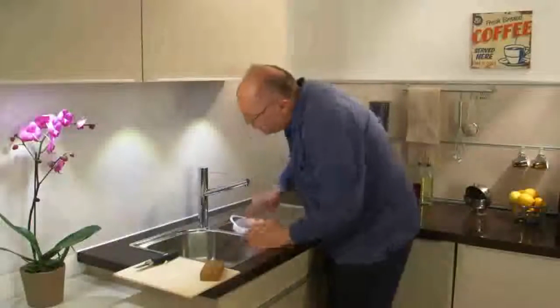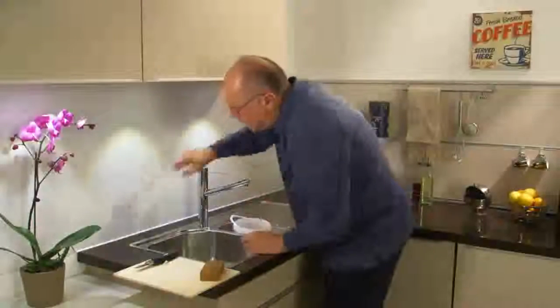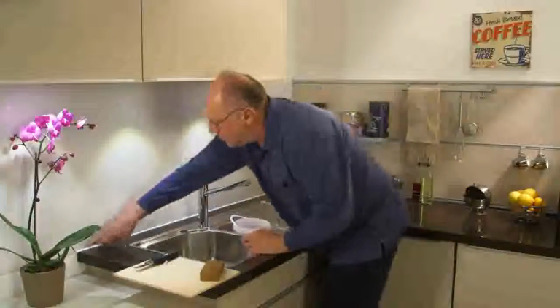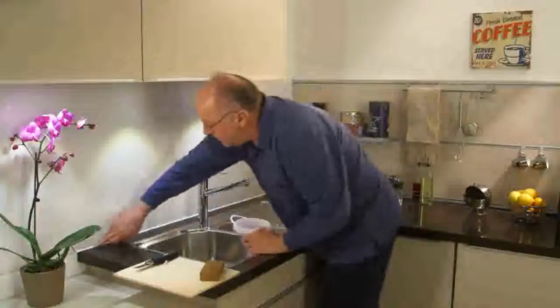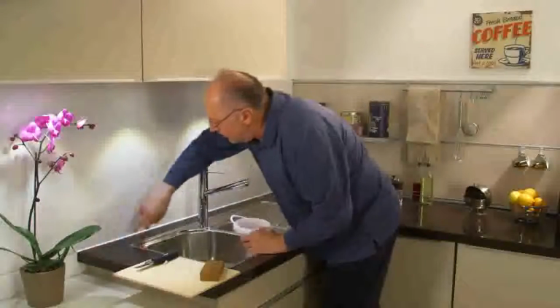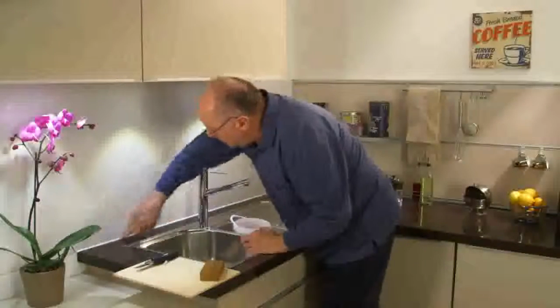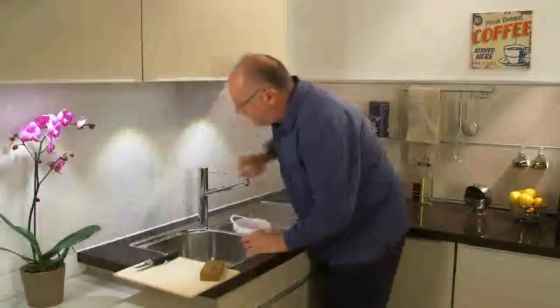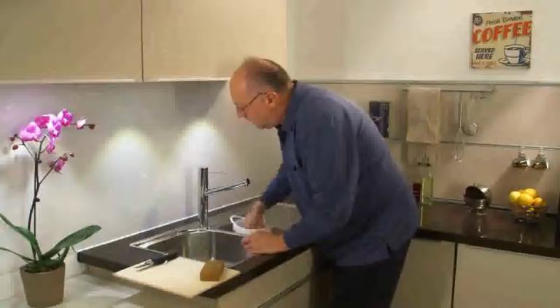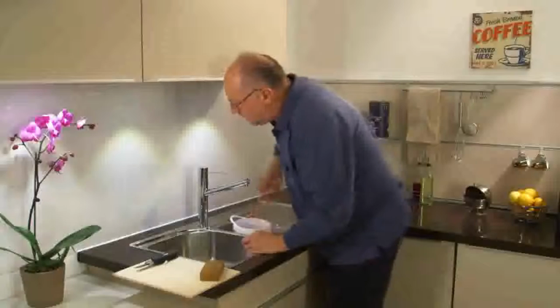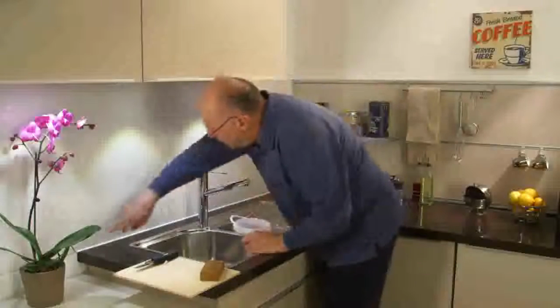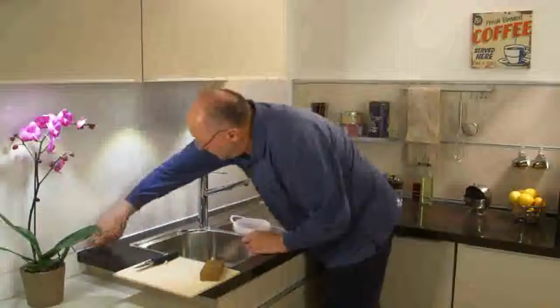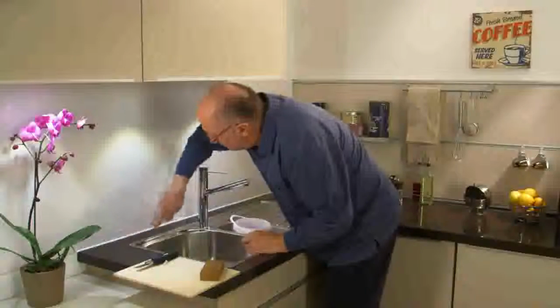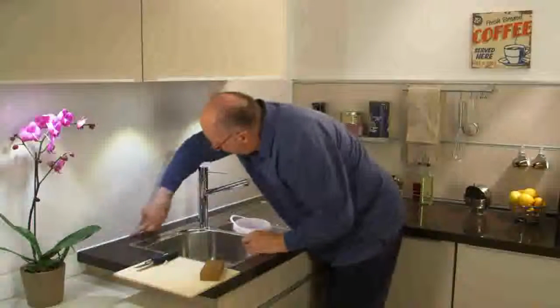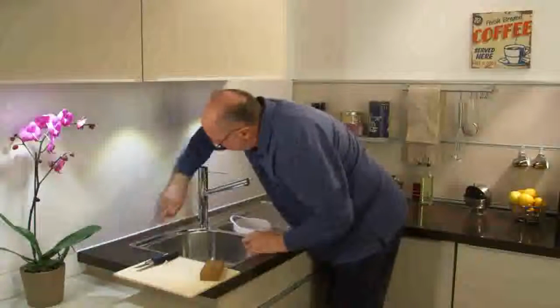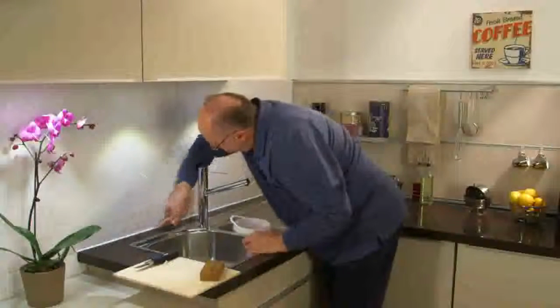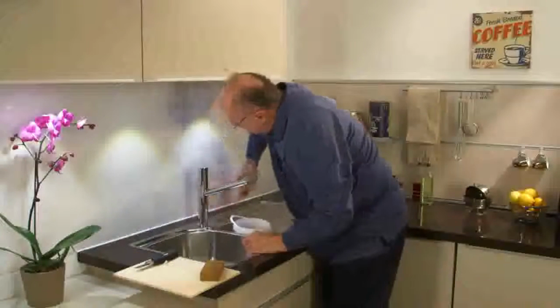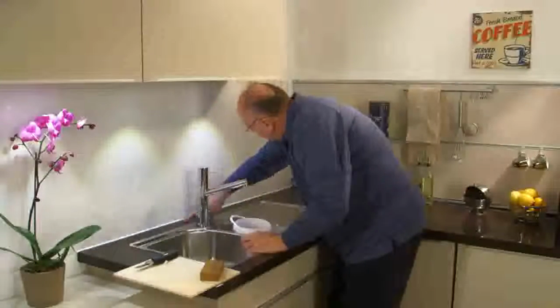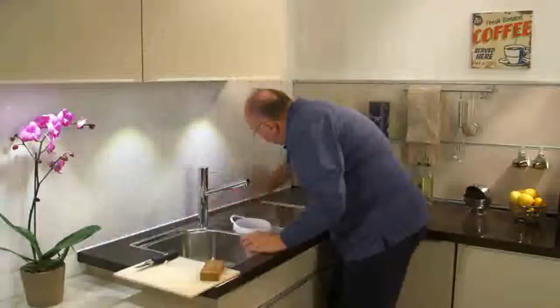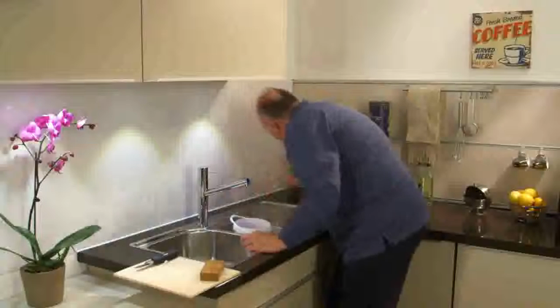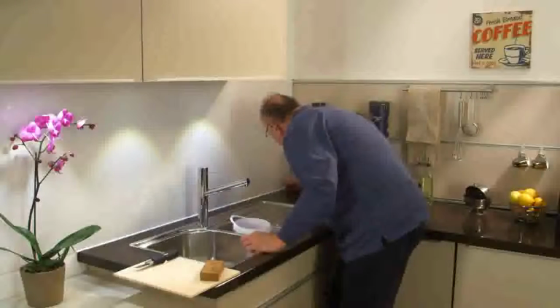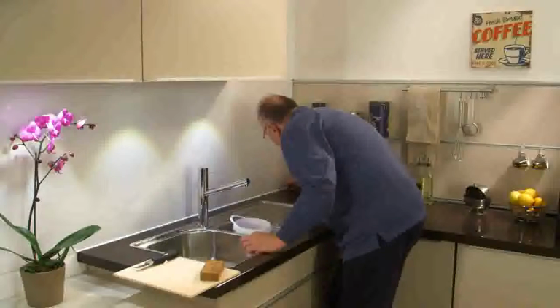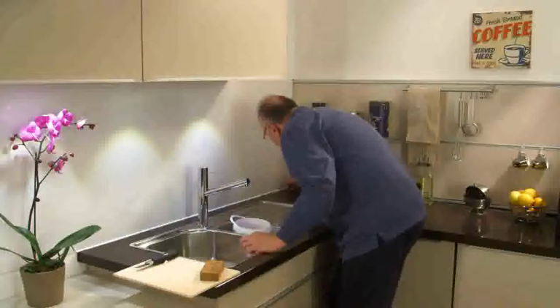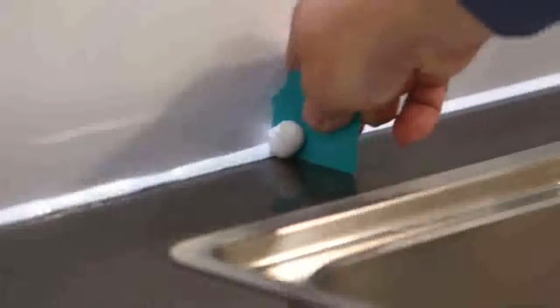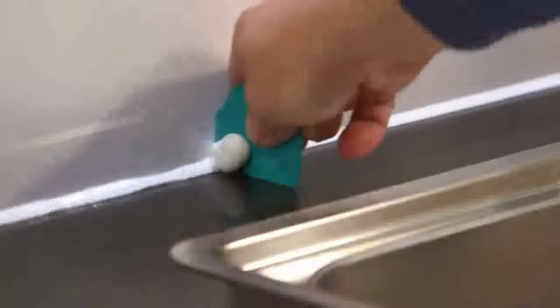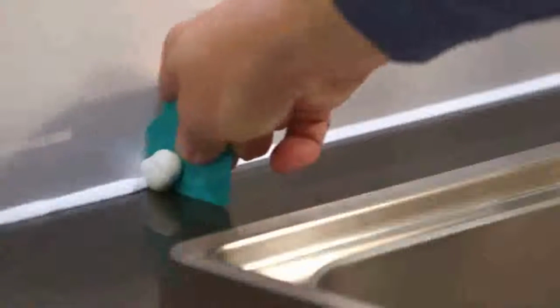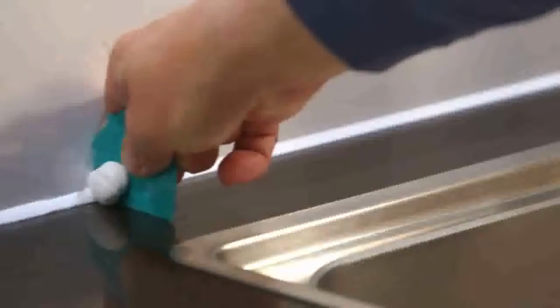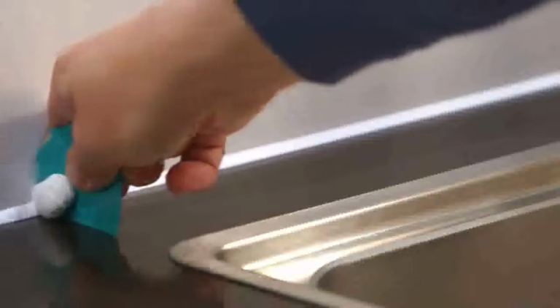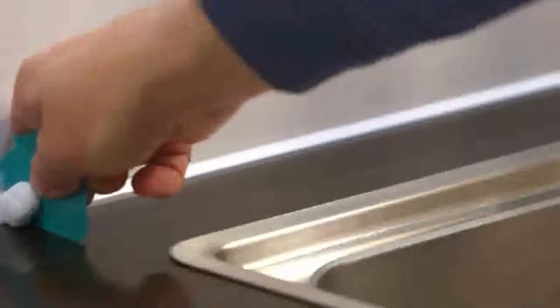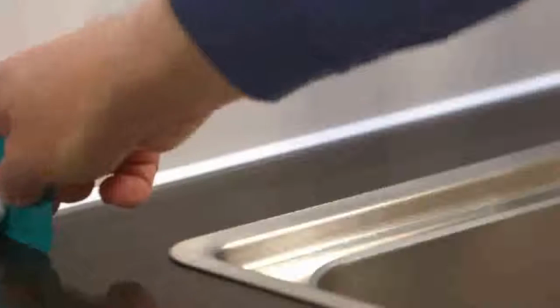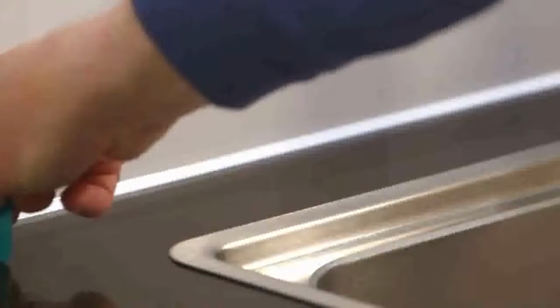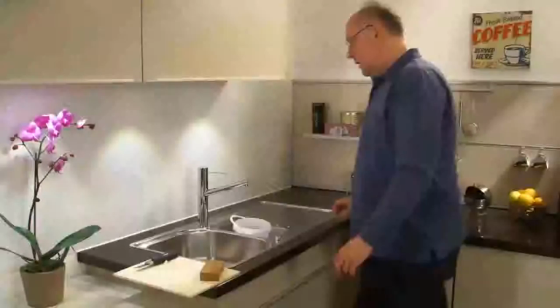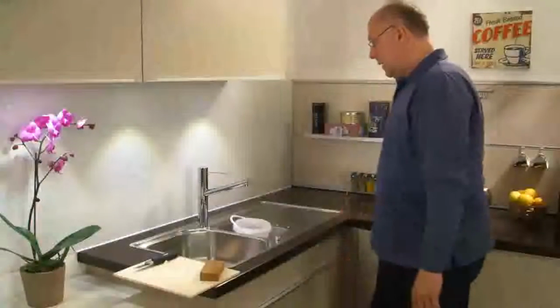Smooth the sealant before it starts to skin over. This can be done using your fingers — ensure you soak them in a bucket of water first. You can also use a smoothing tool. Wet the paste card with water and dishwashing detergent. It's done.